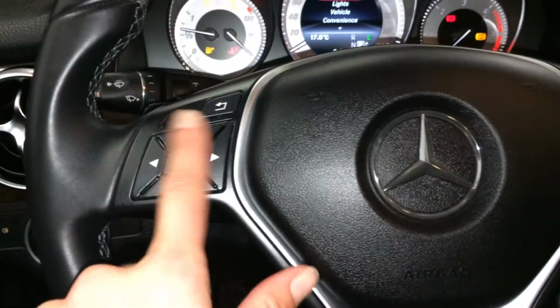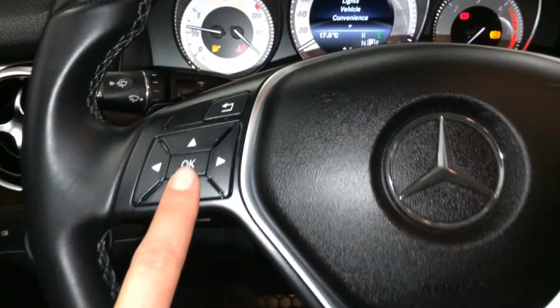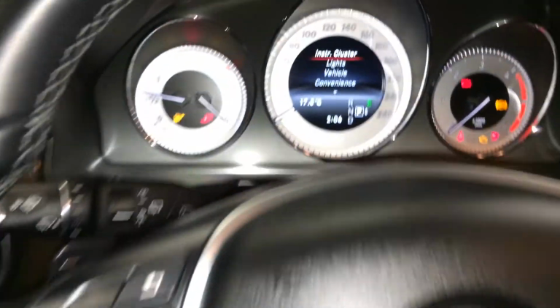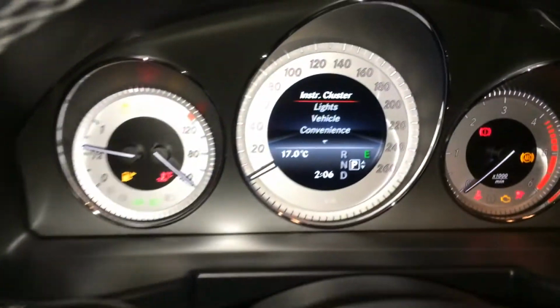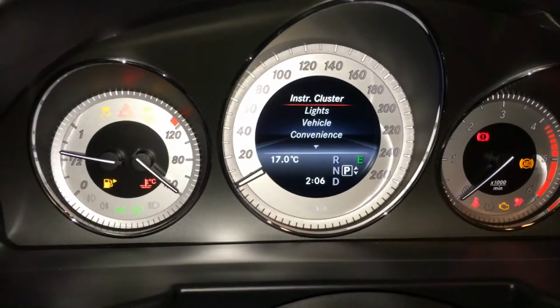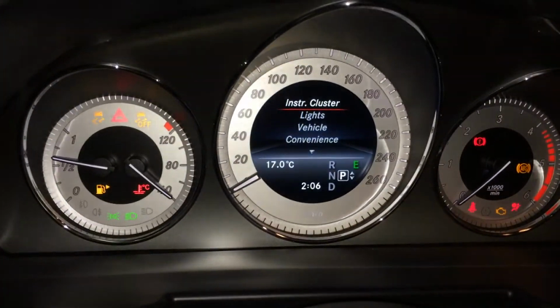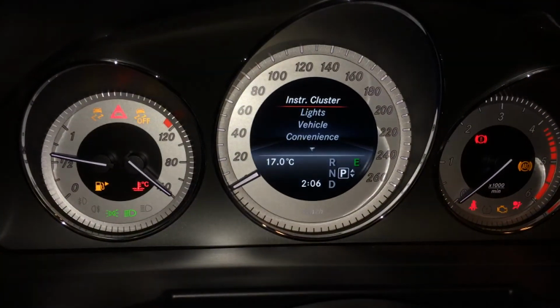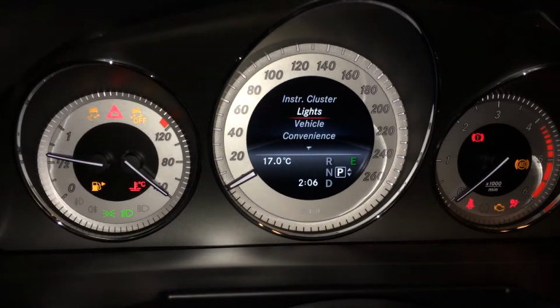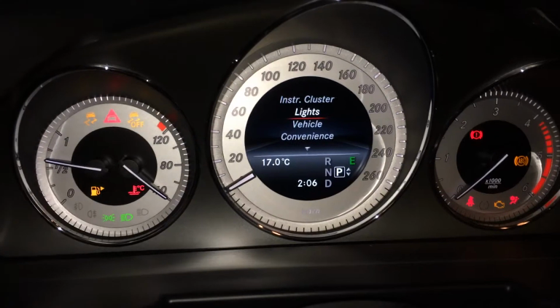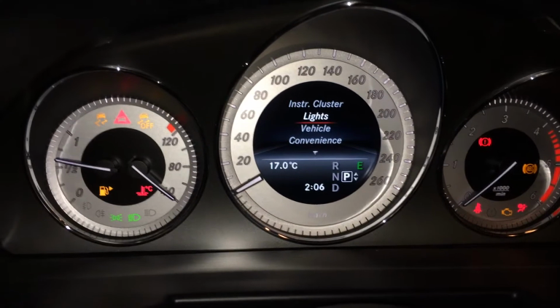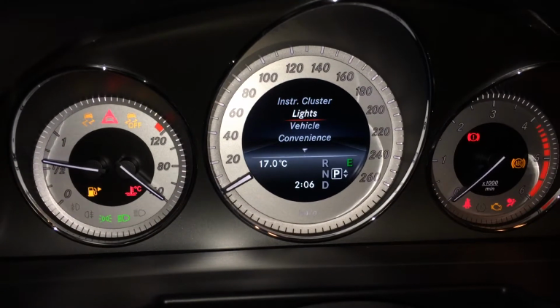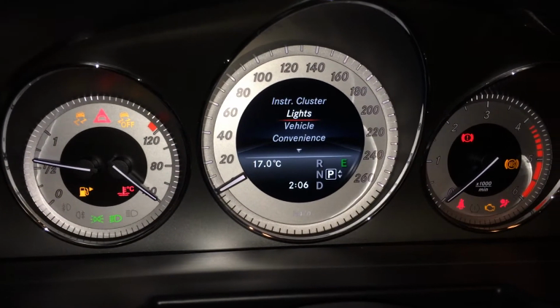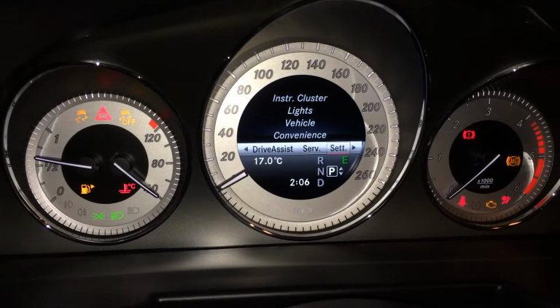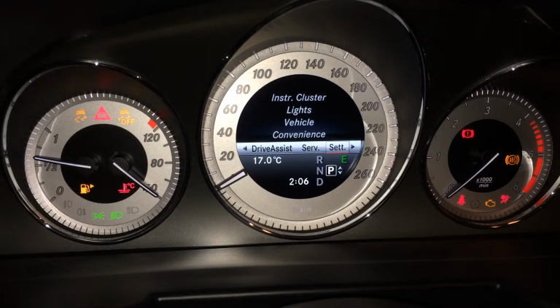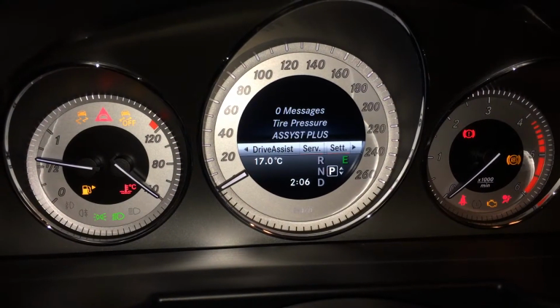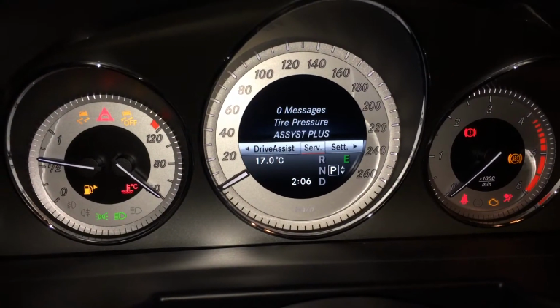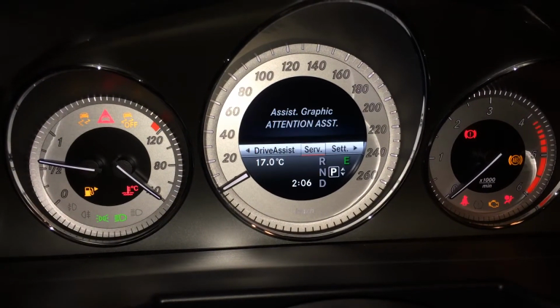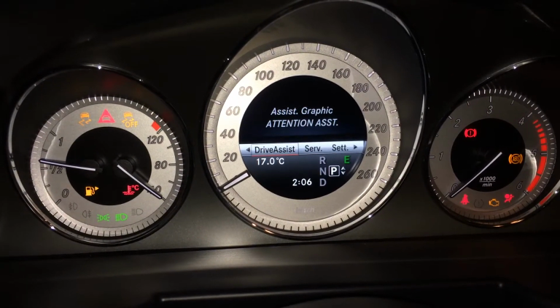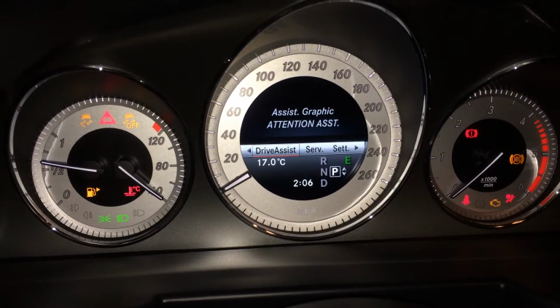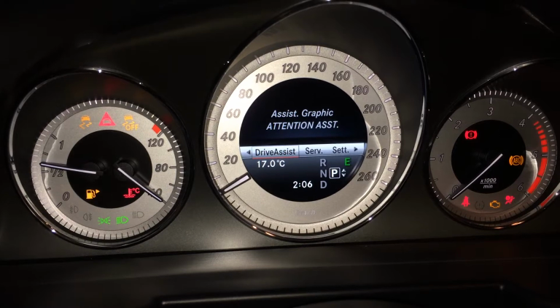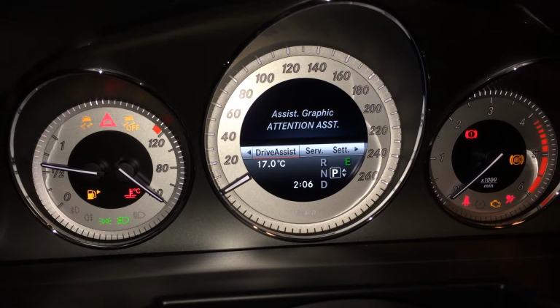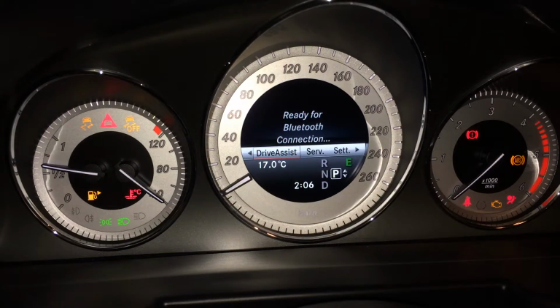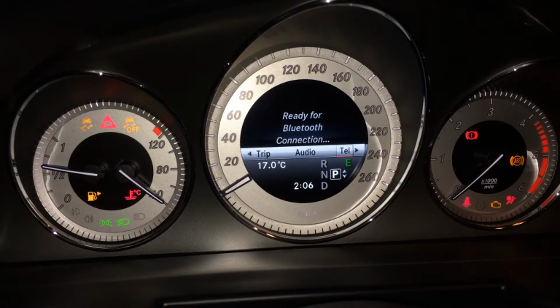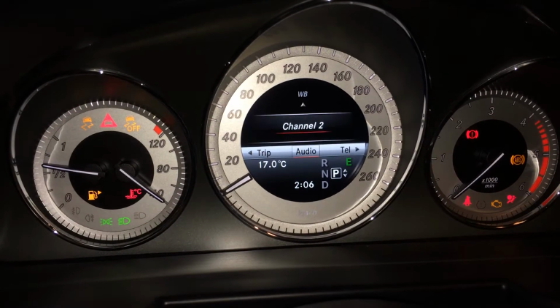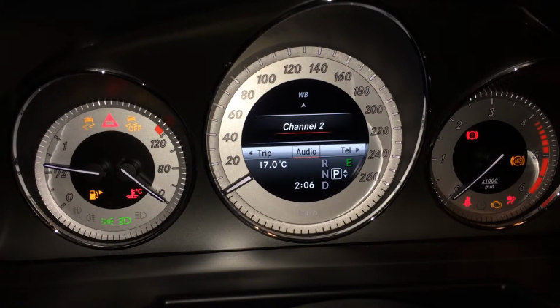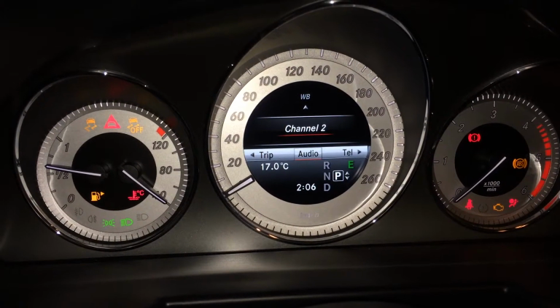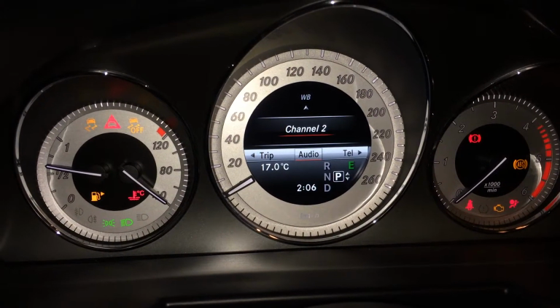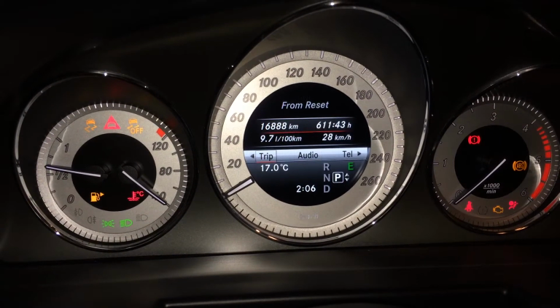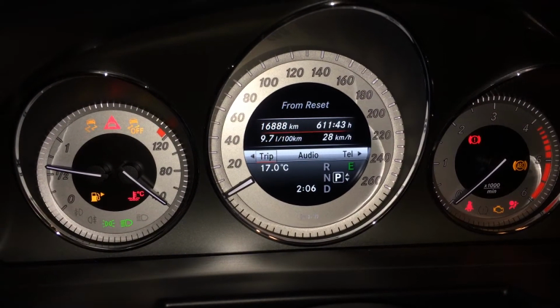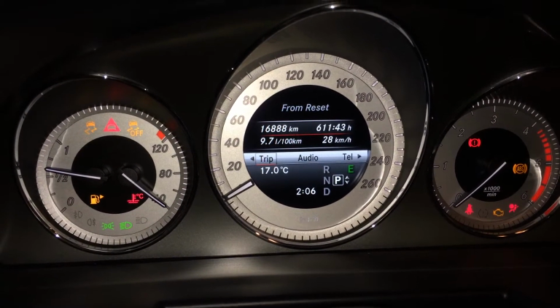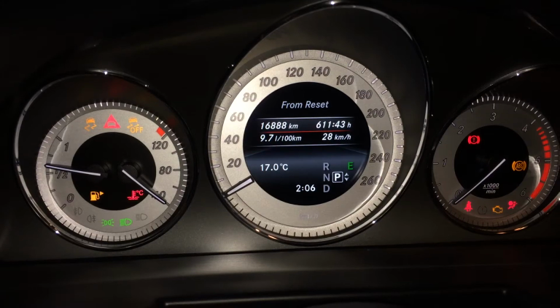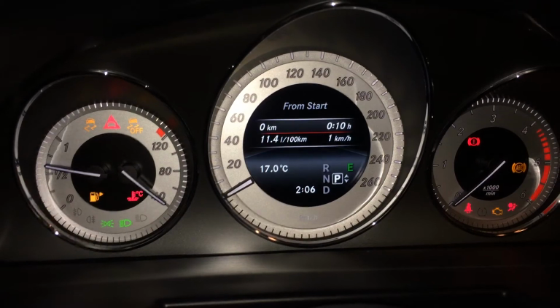These buttons right here control information in the gauge cluster: tire pressure, attention assist, assist graphics. You can check out your audio, telephone, odometer trip, and kilometers till empty.